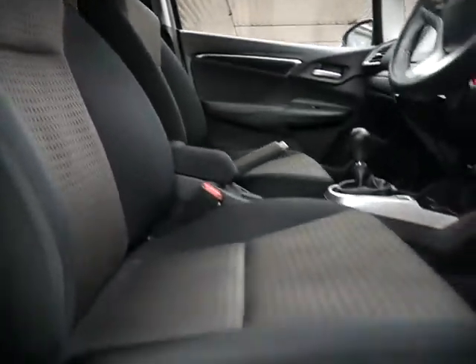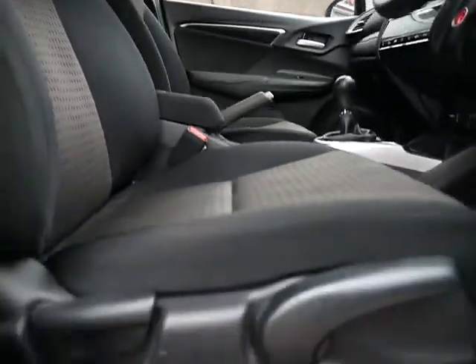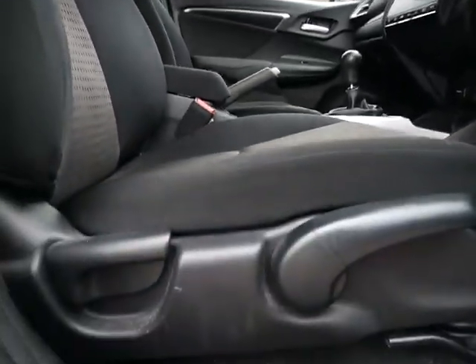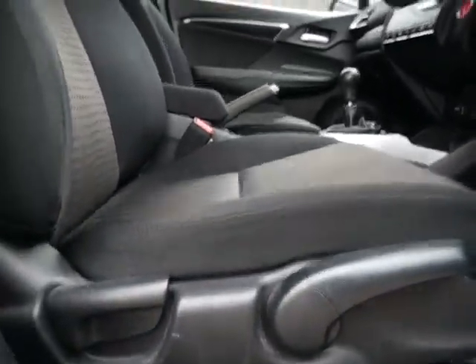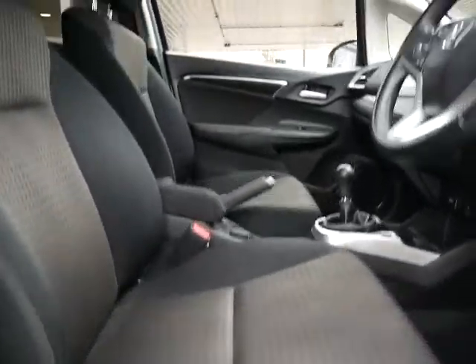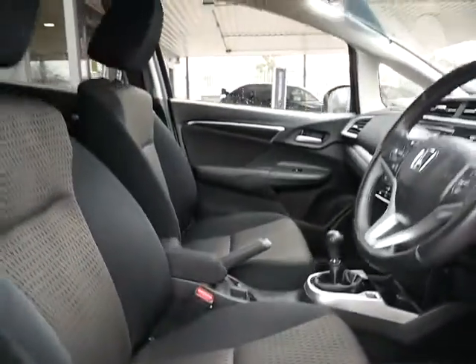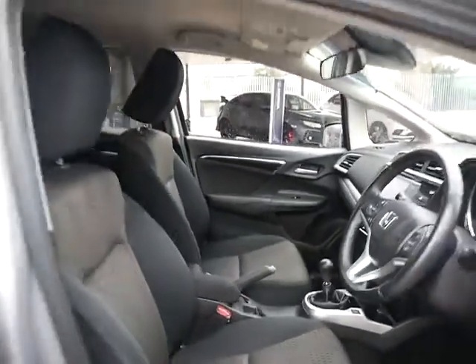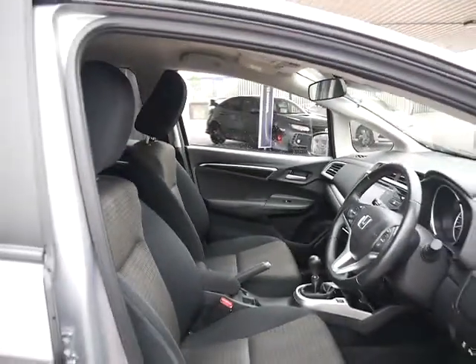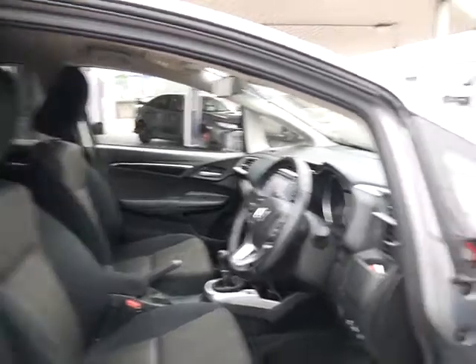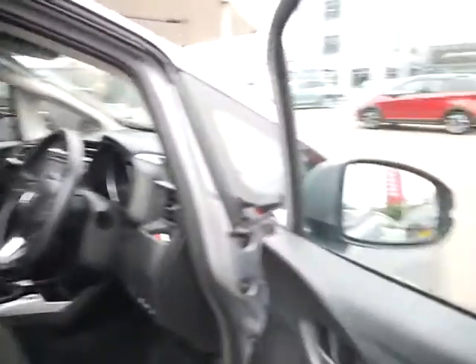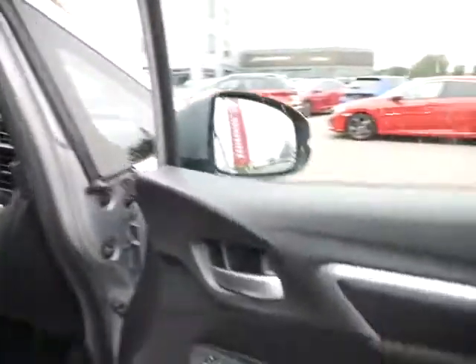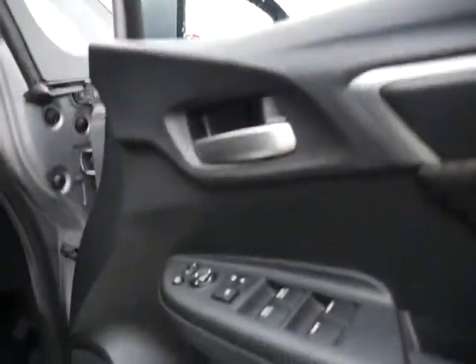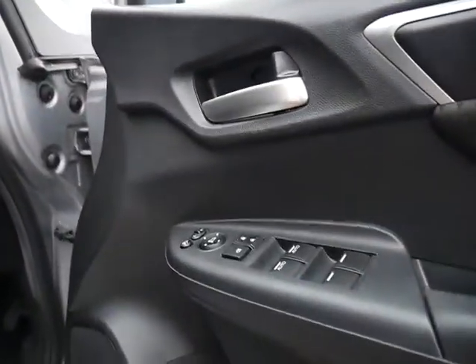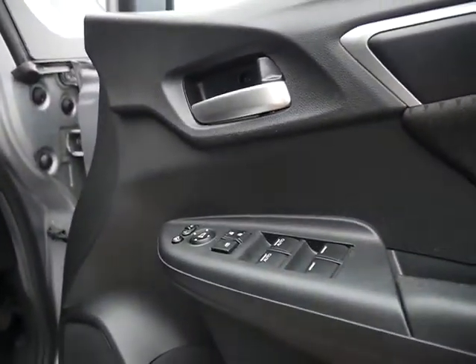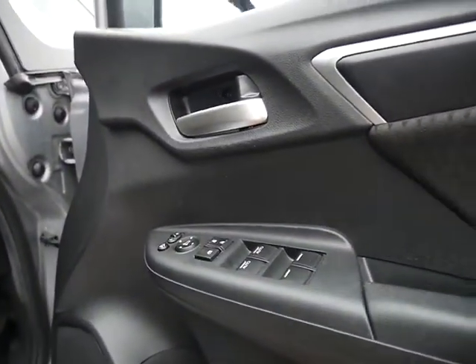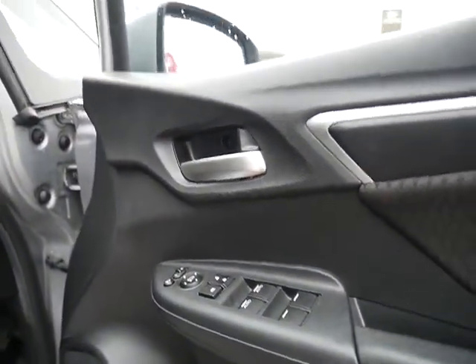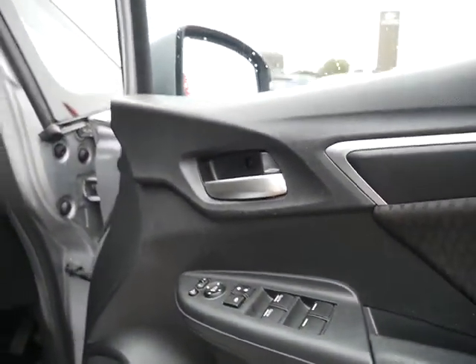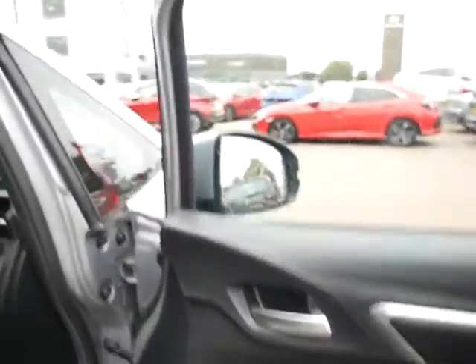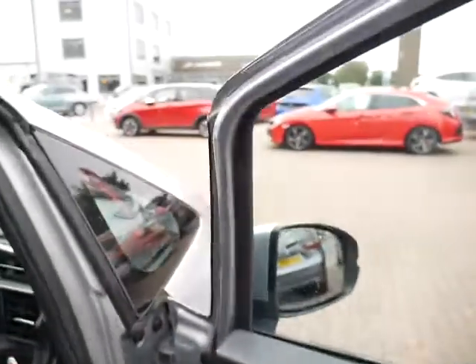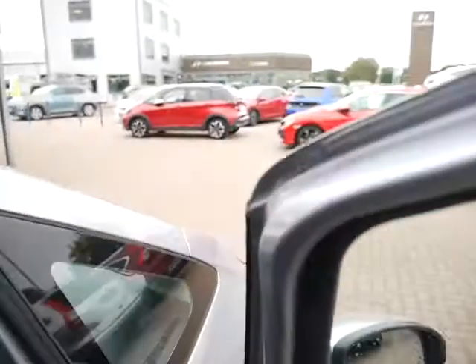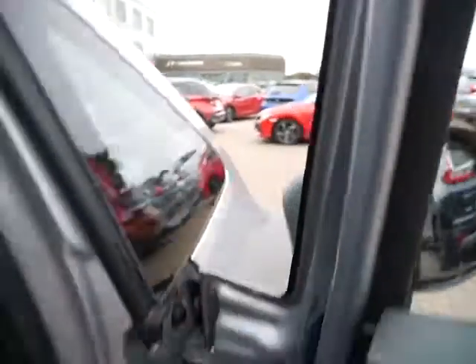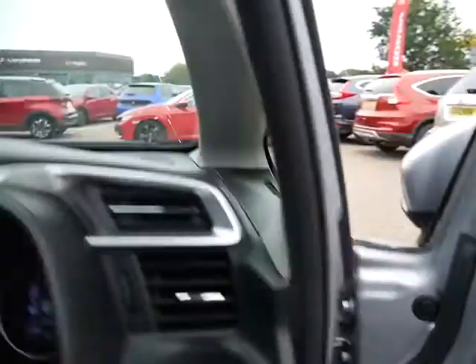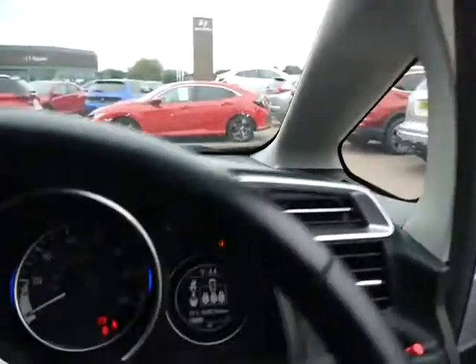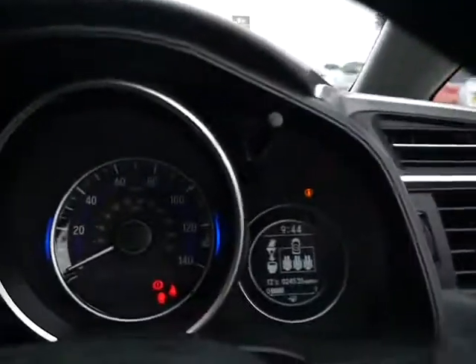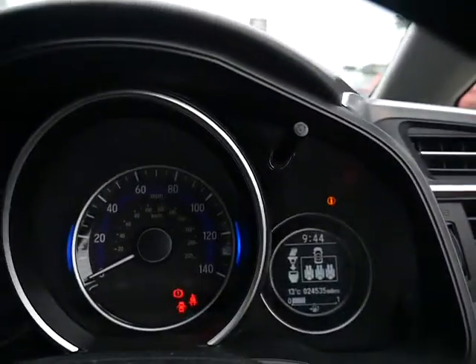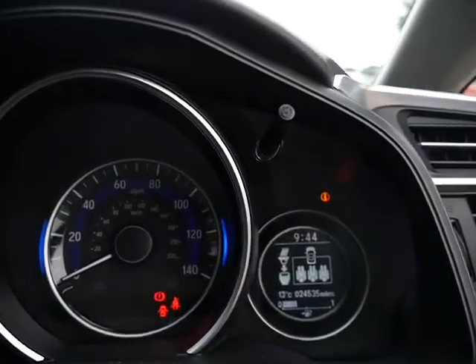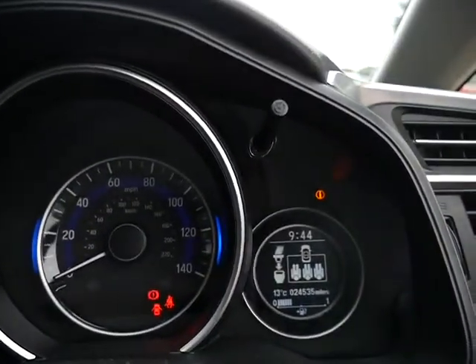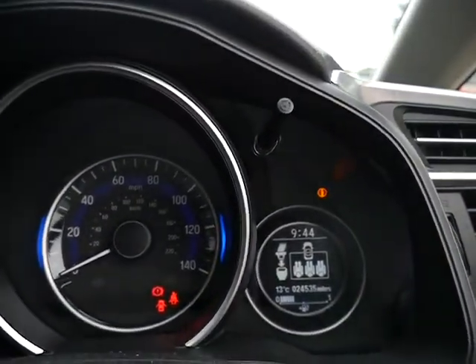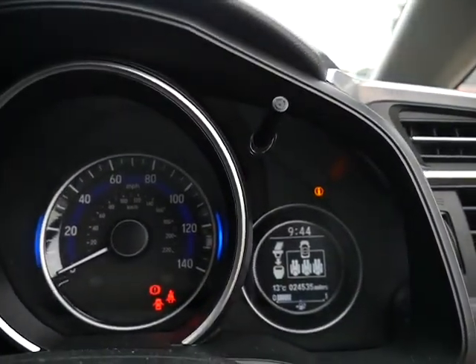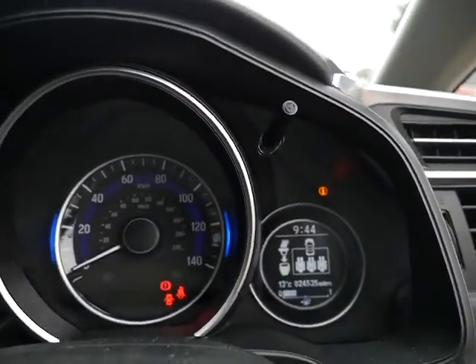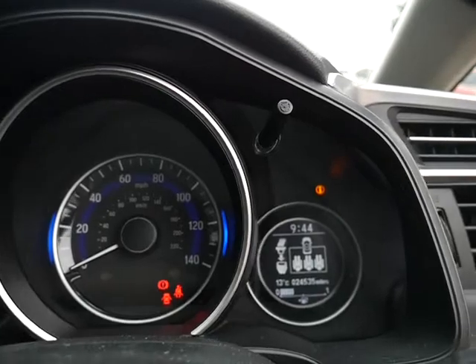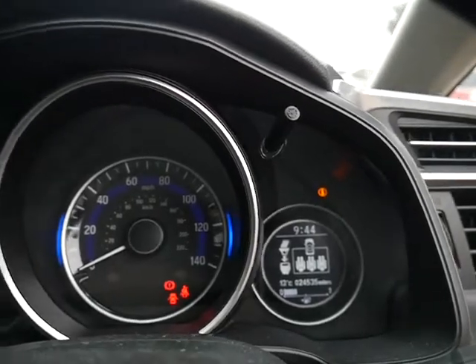Cloth interior — you've got height adjustment on both the driver and the passenger seat. You've also got front and rear electric windows and power folding wing mirrors. The car has a confirmed low mileage of only 24,535 miles.